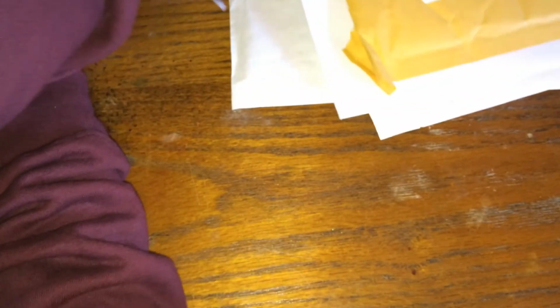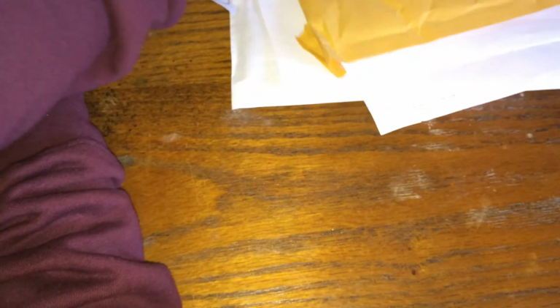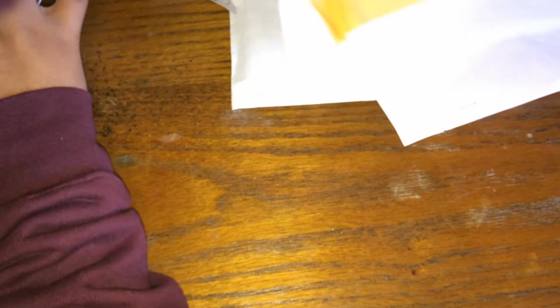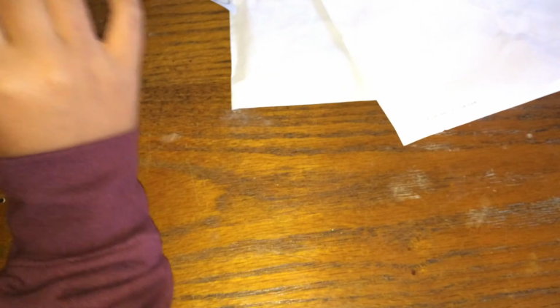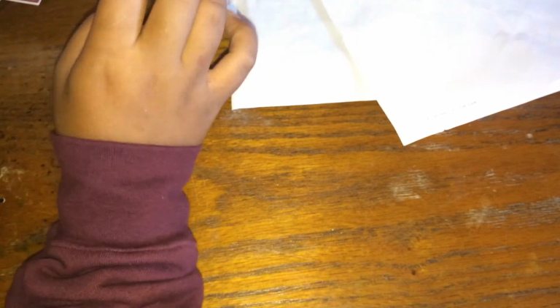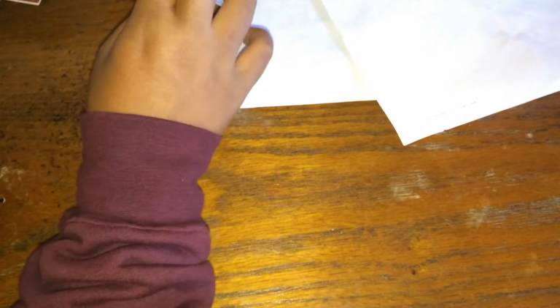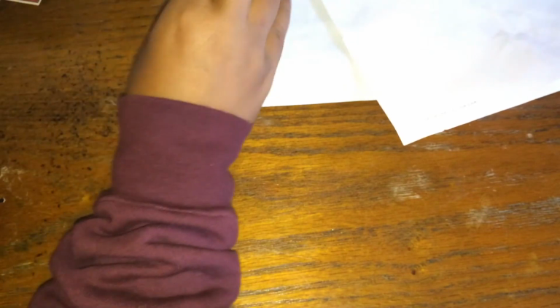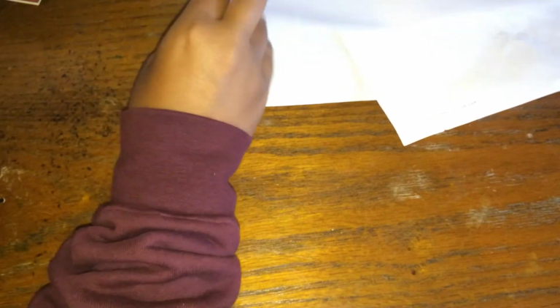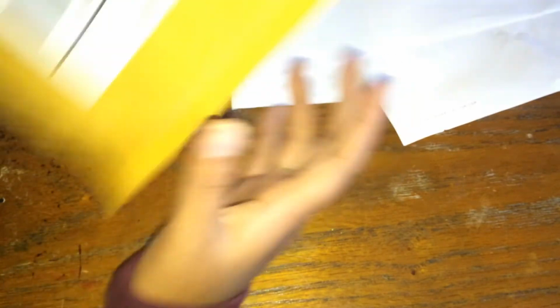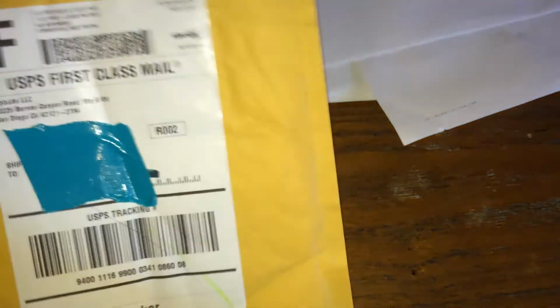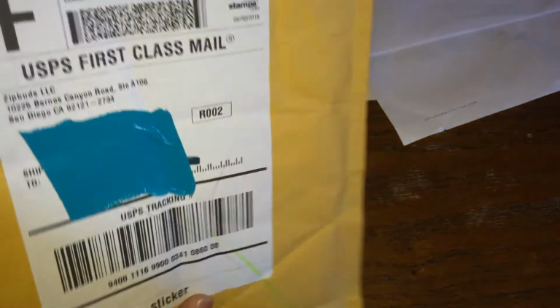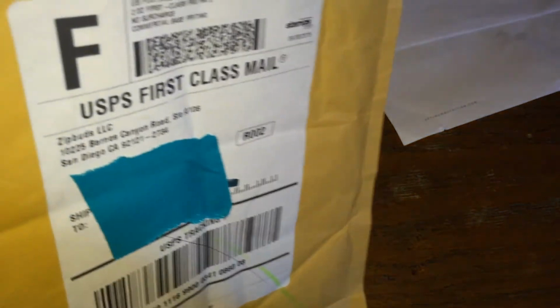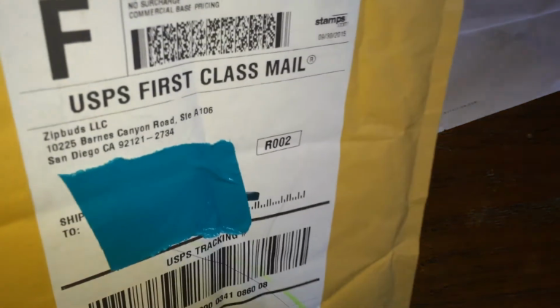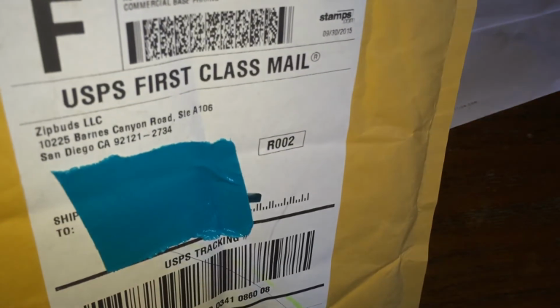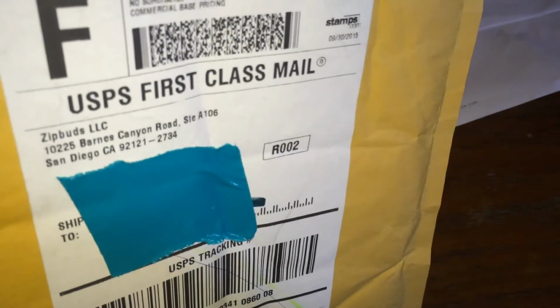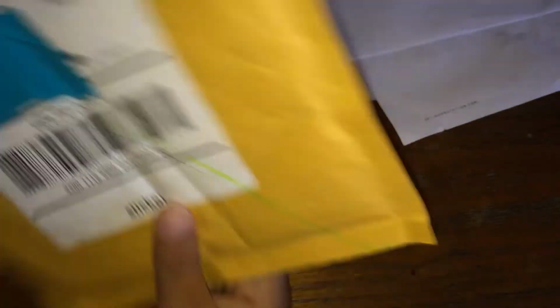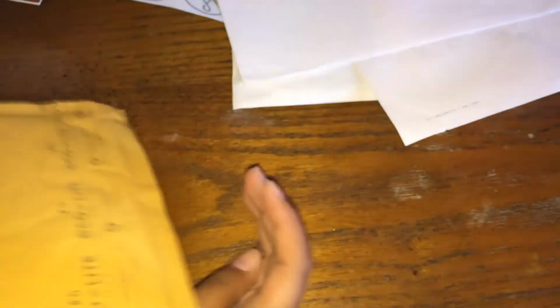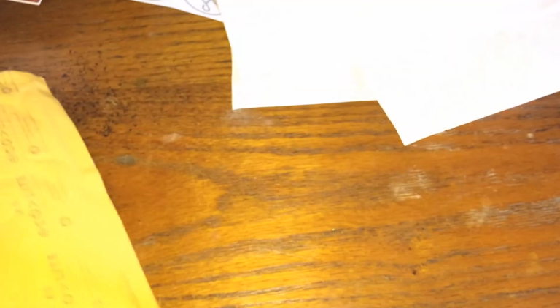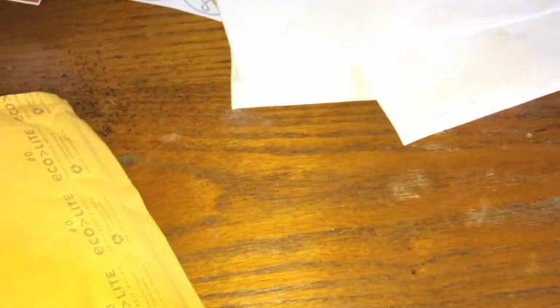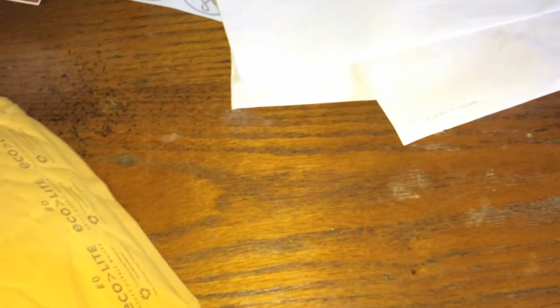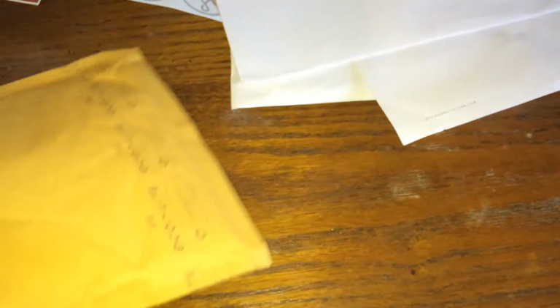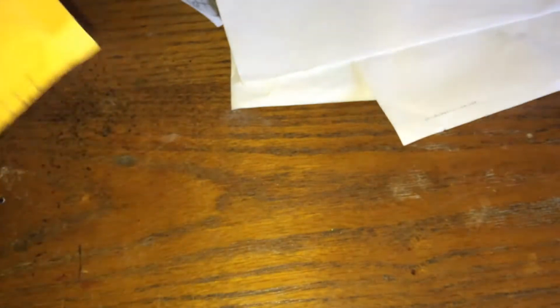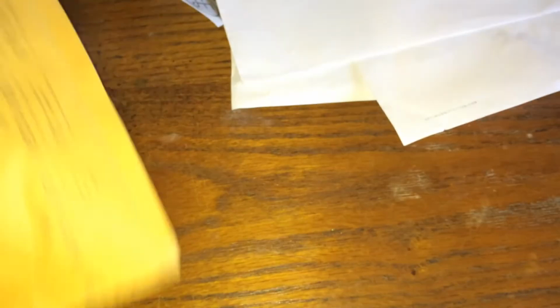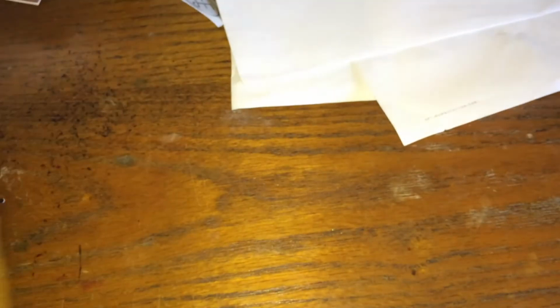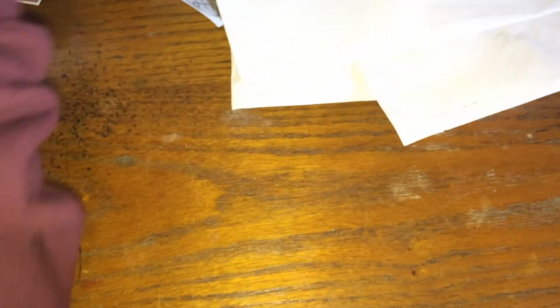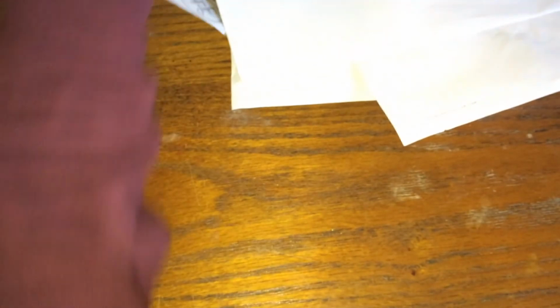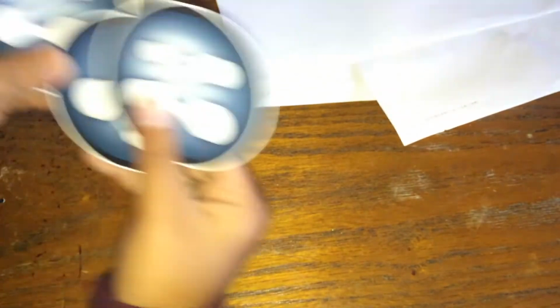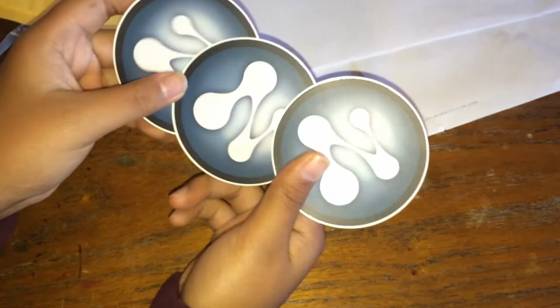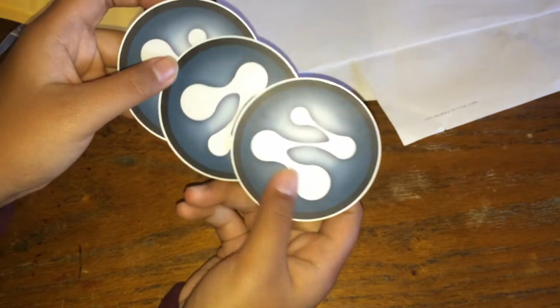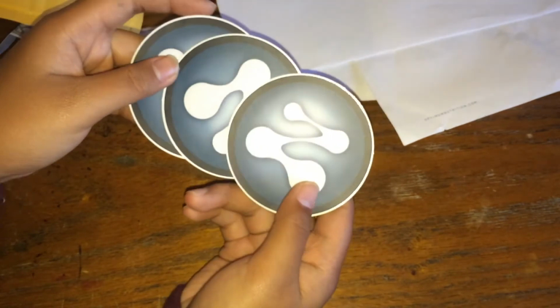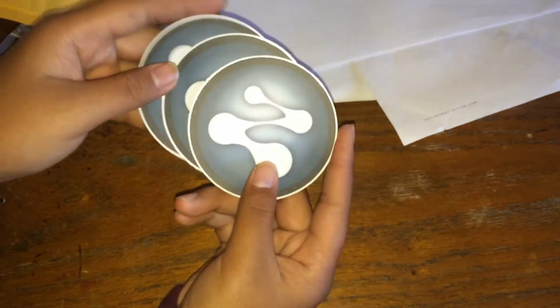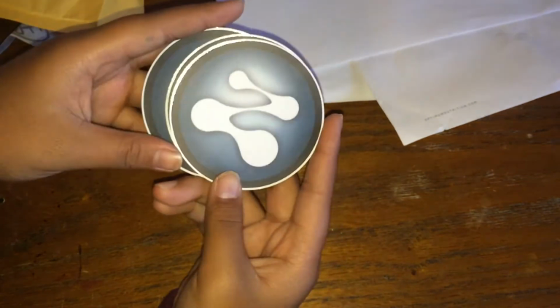Next is from Zip Buds — it says right there. They sent me like three of these Zip Buds stickers.